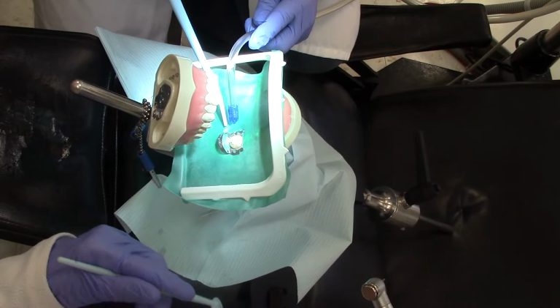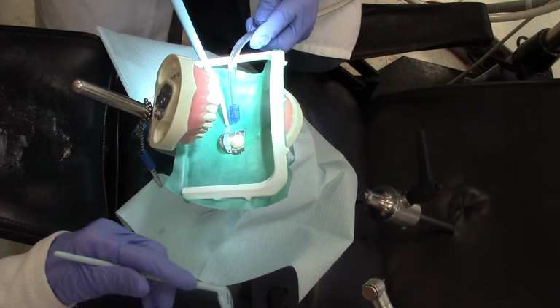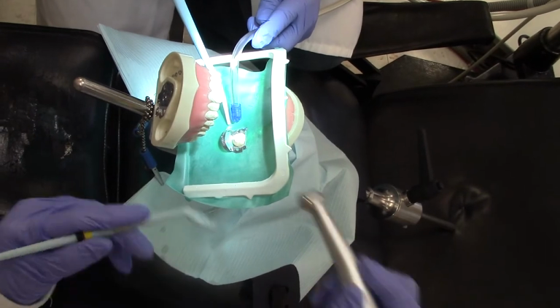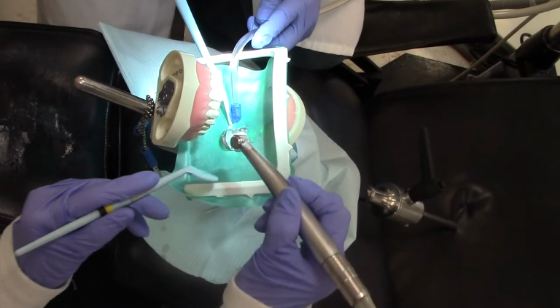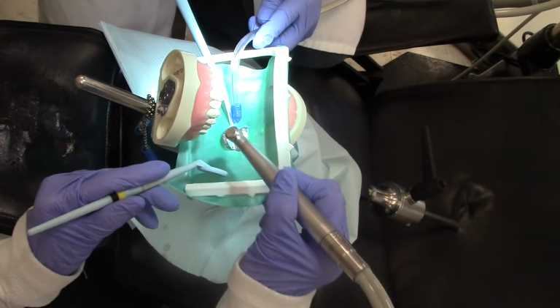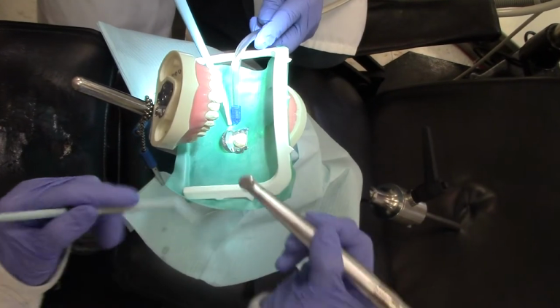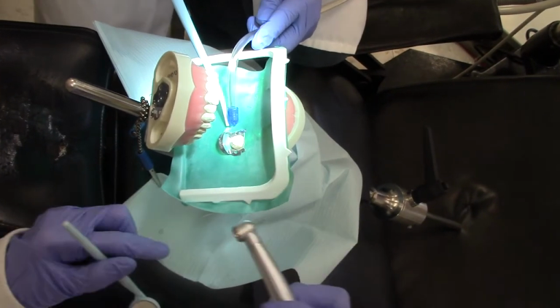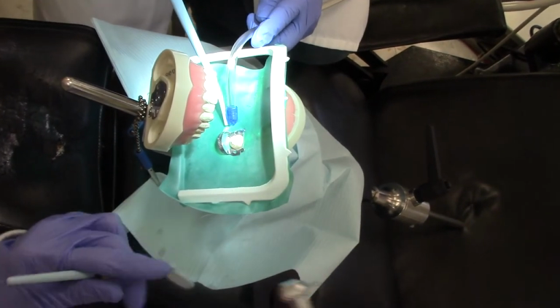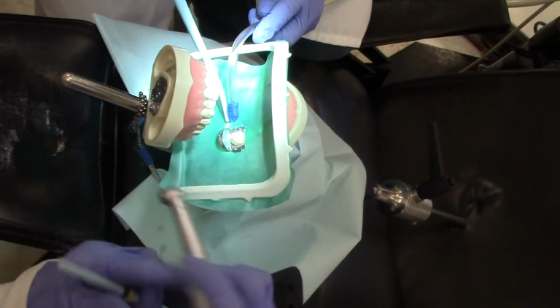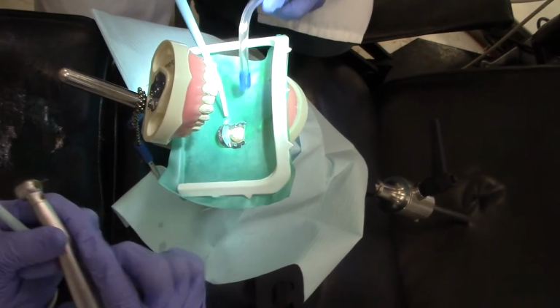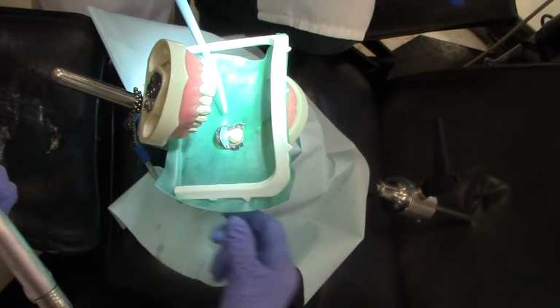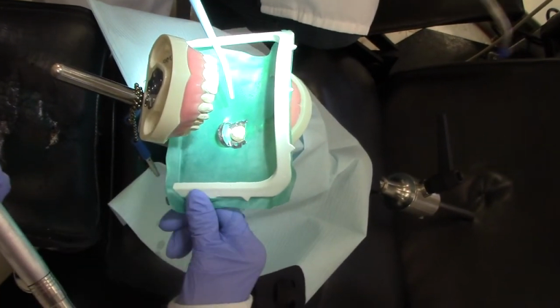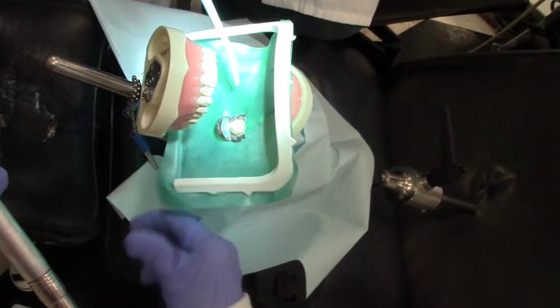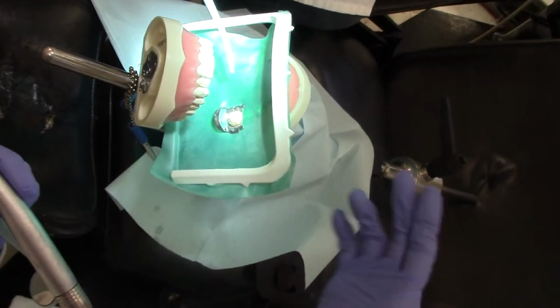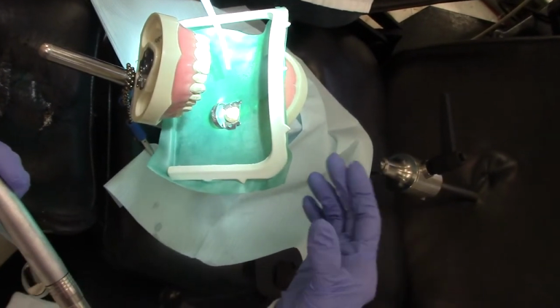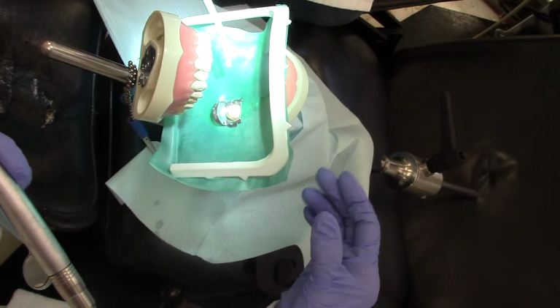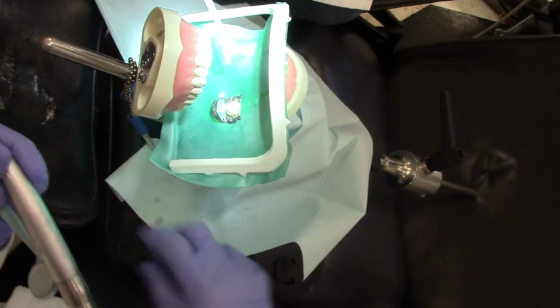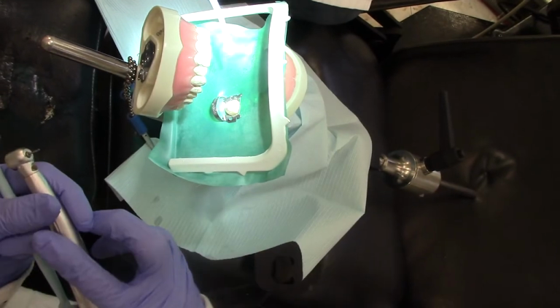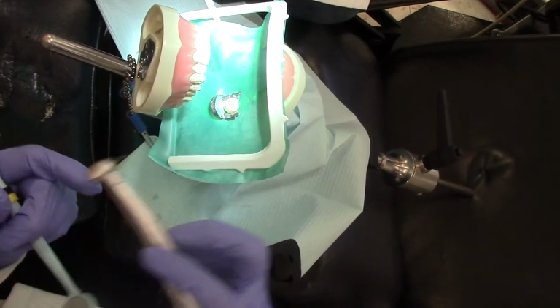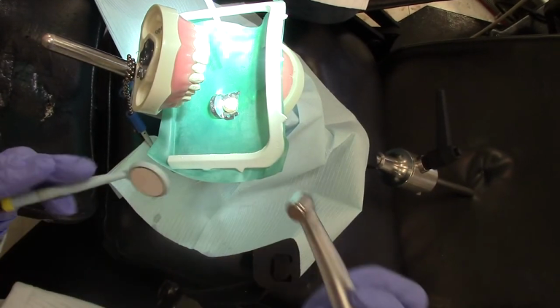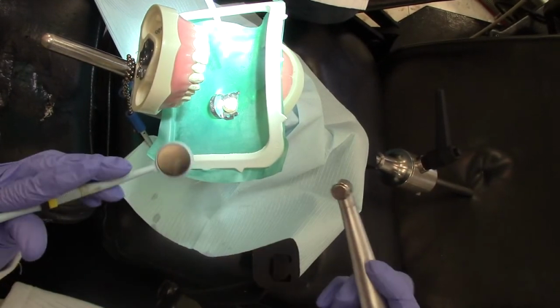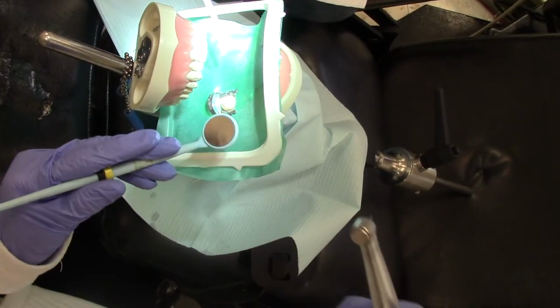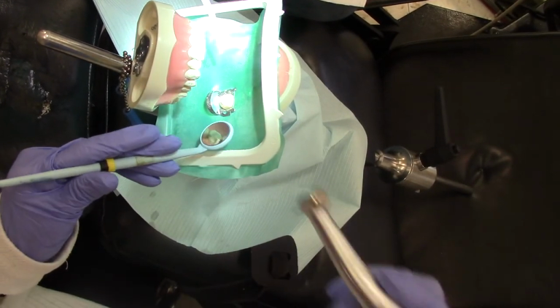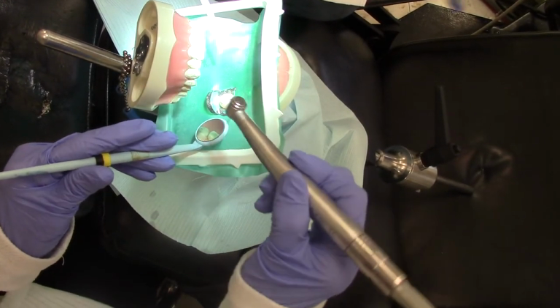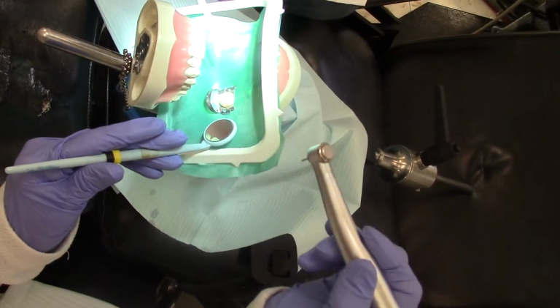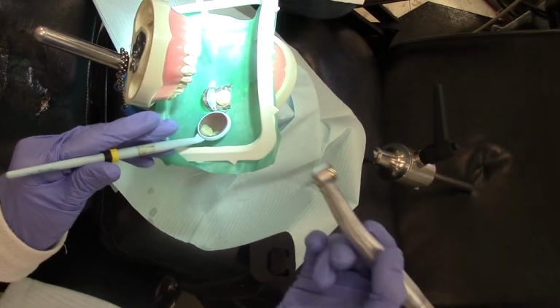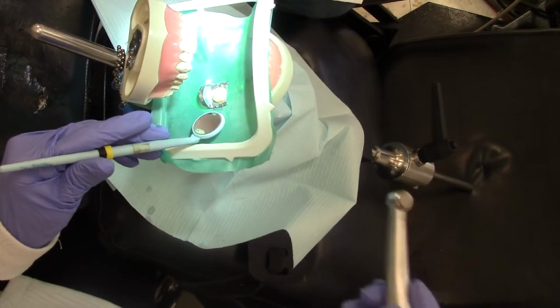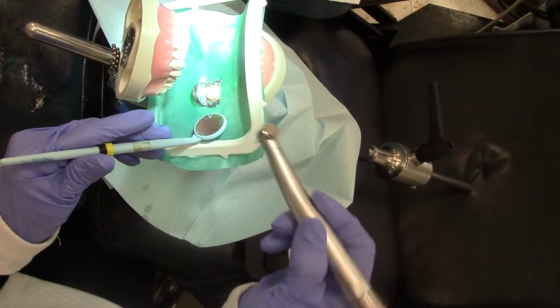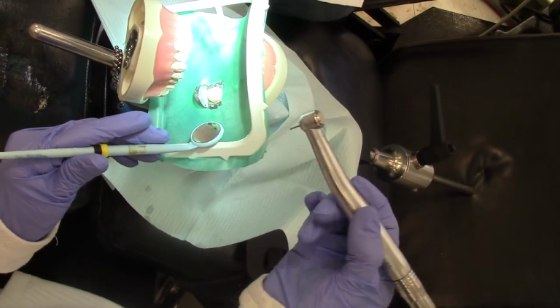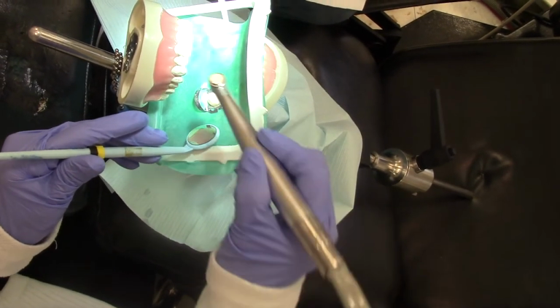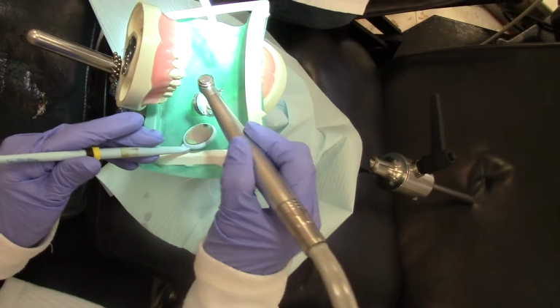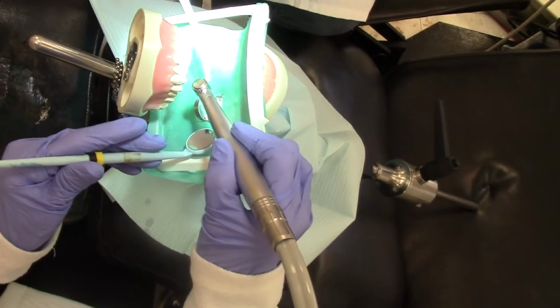We've already done anesthetic on our patient and placed our rubber dam. The next thing we're going to do is our access prep.